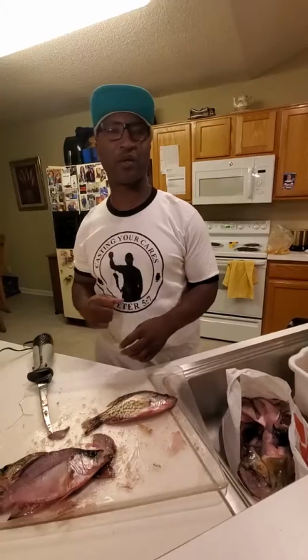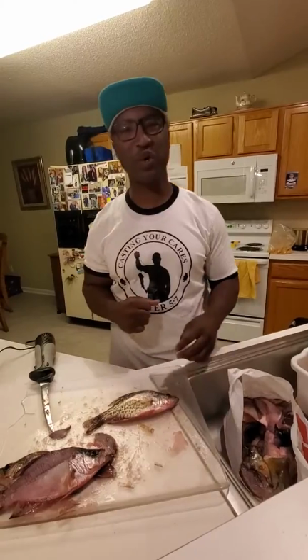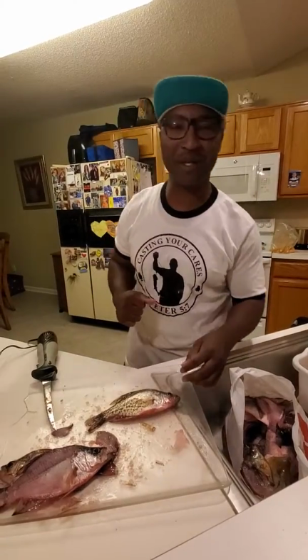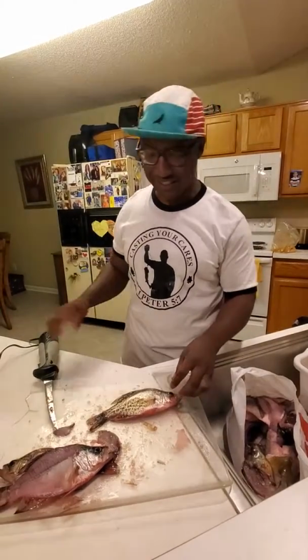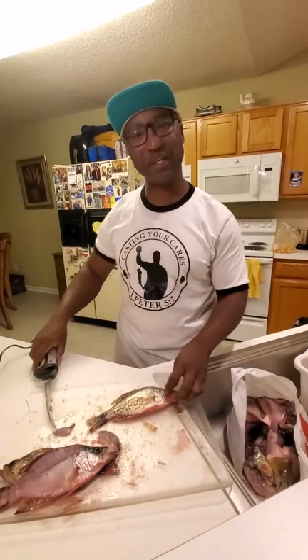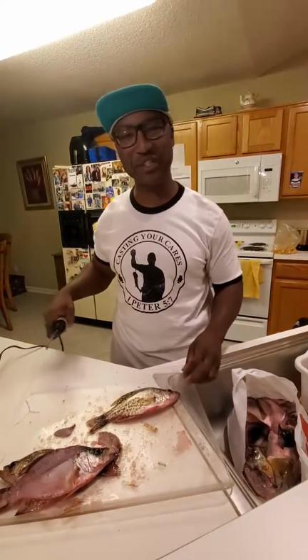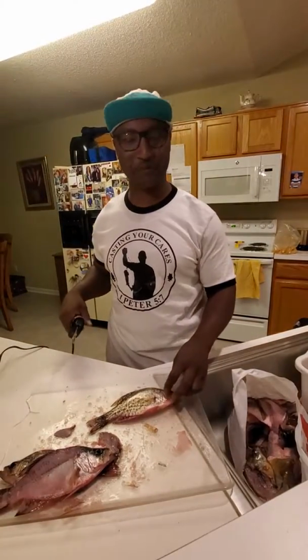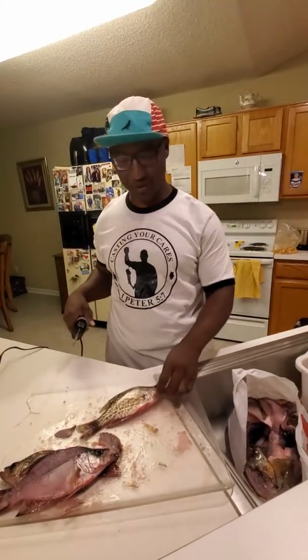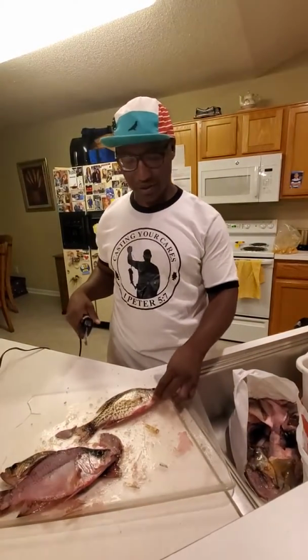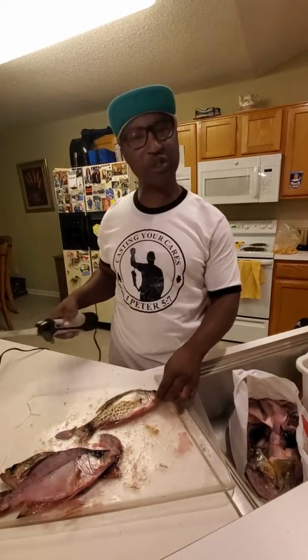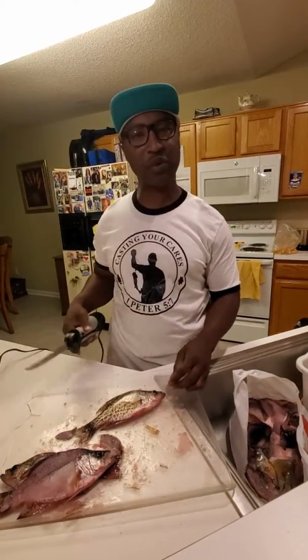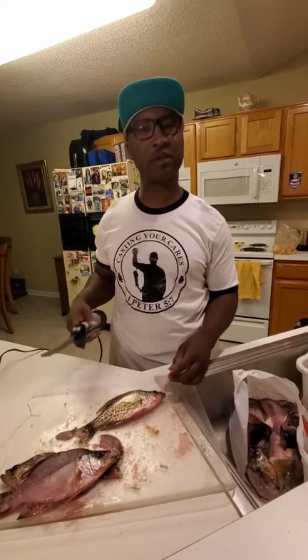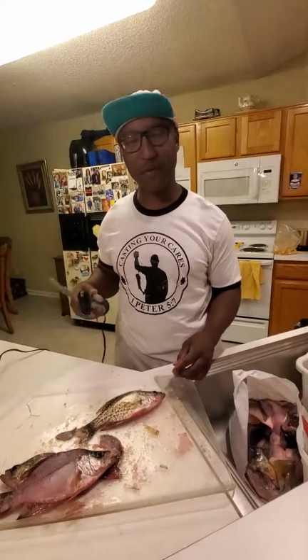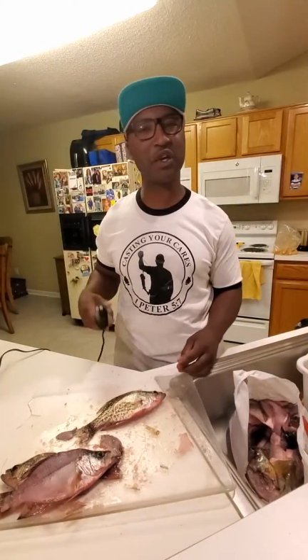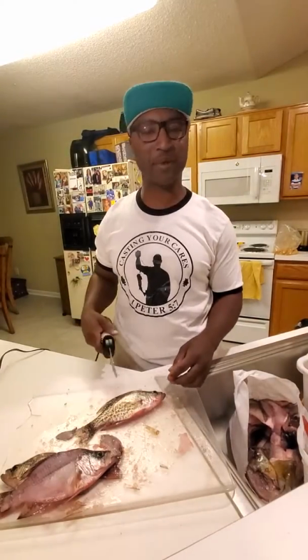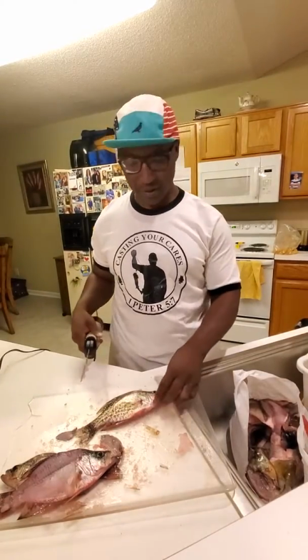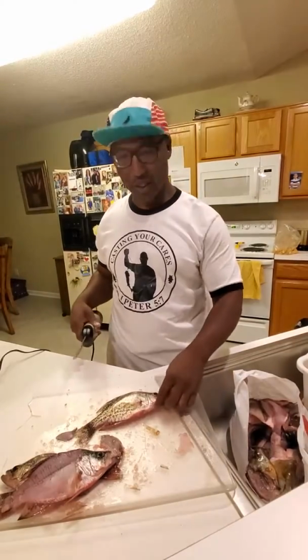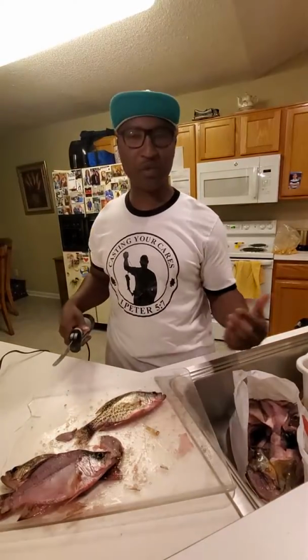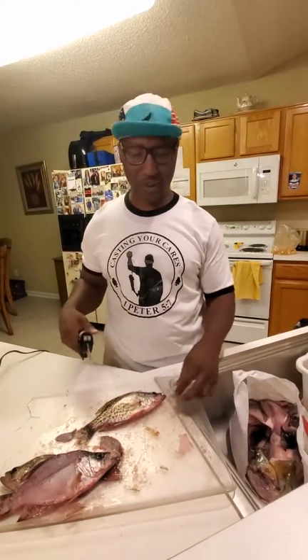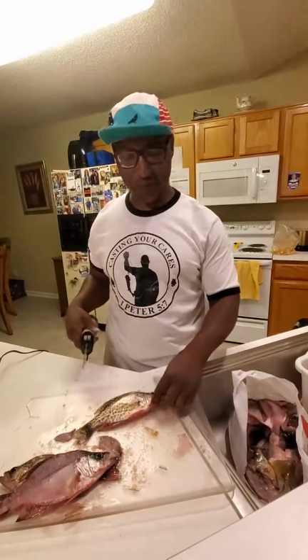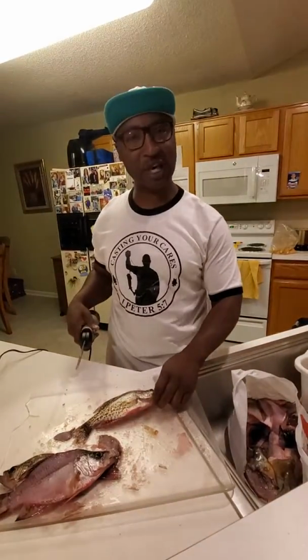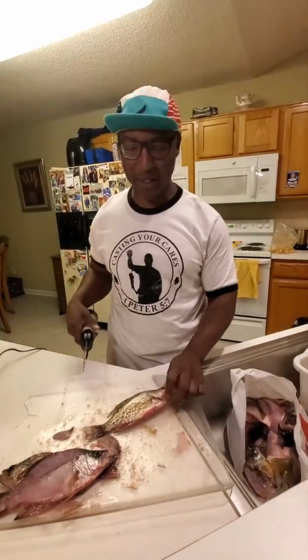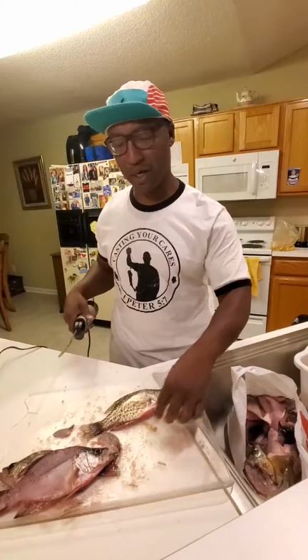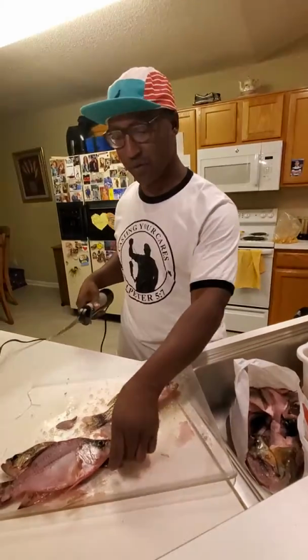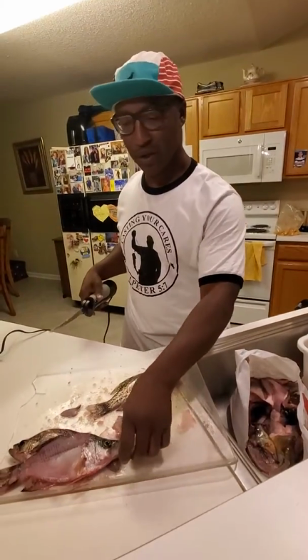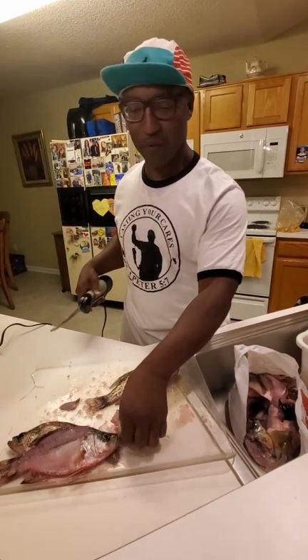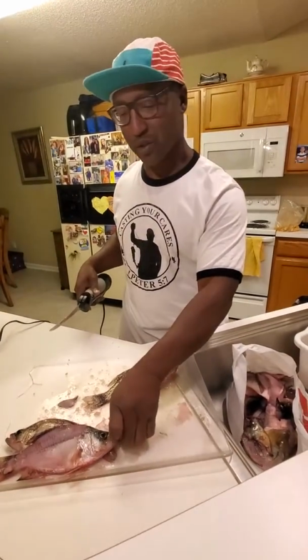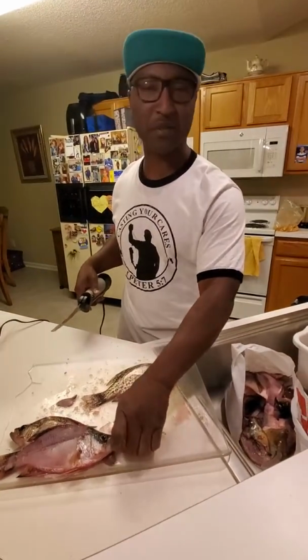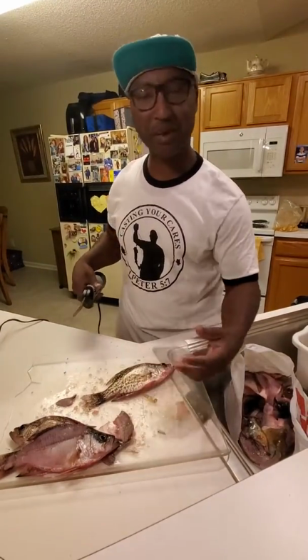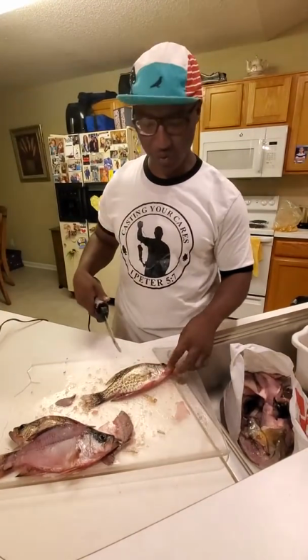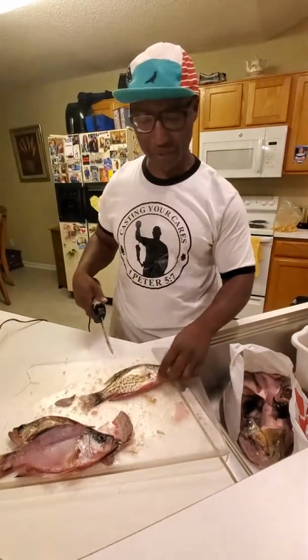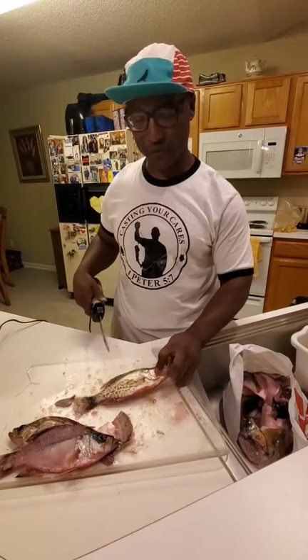What's going on everybody, this is JT with Cassinia Cavs Fishing. Just want to share with you a little bit about filleting crappie. I got that Phyllis Hyman banging in the background — this helps me stay in my zone when I'm cleaning fish.